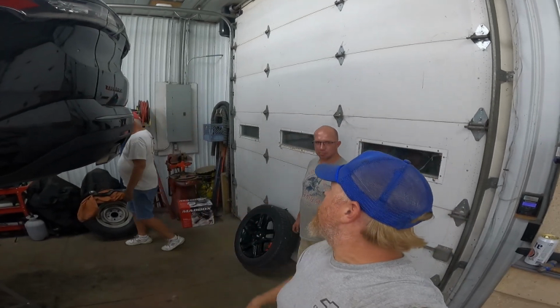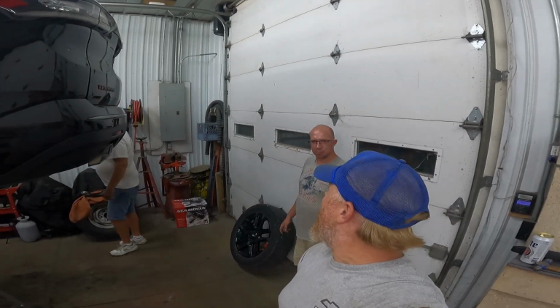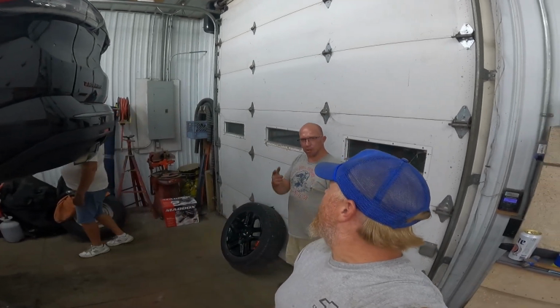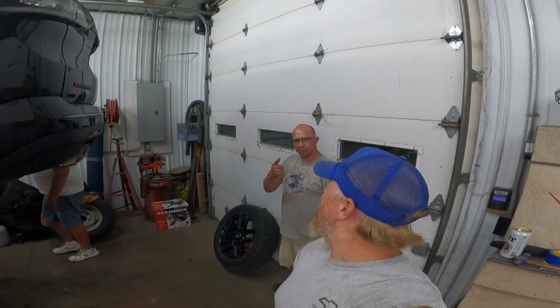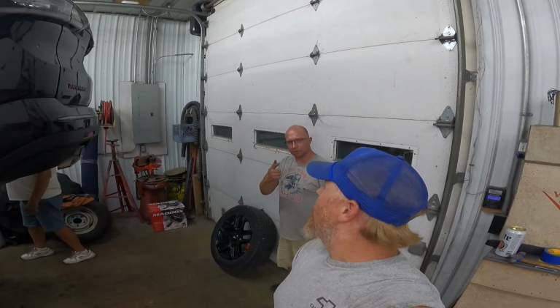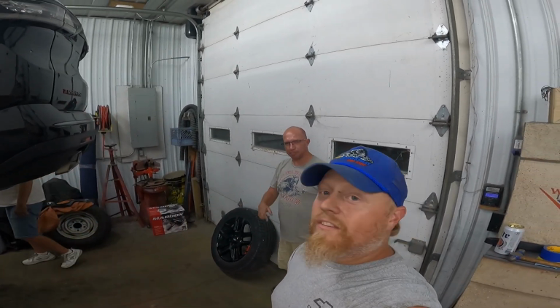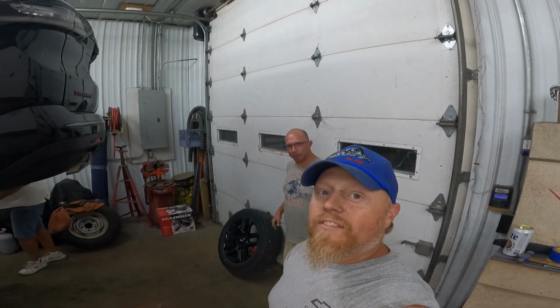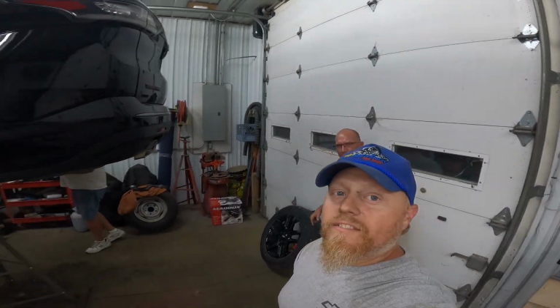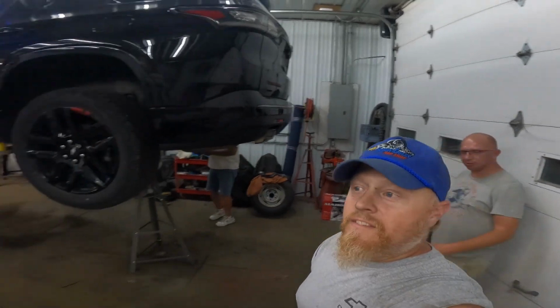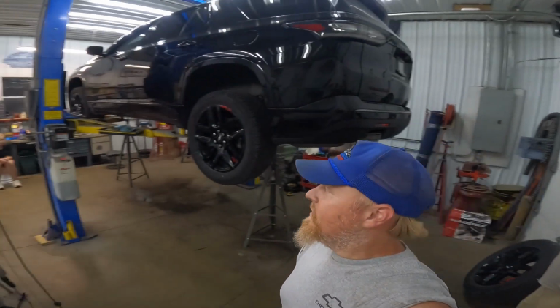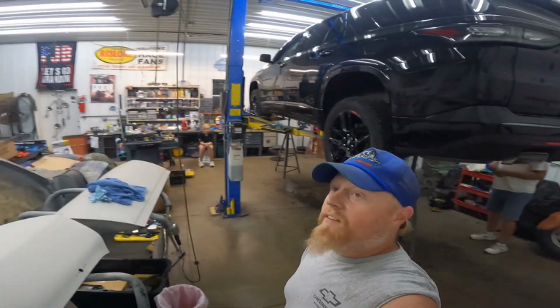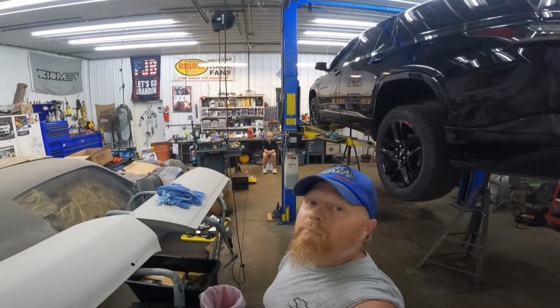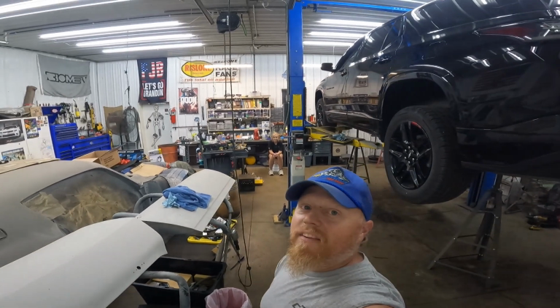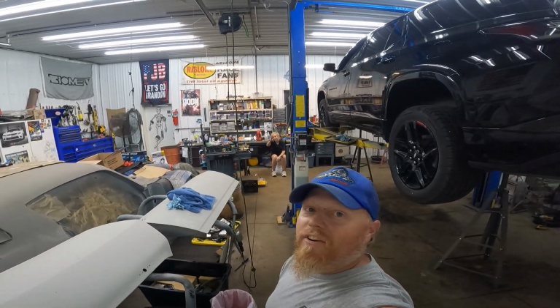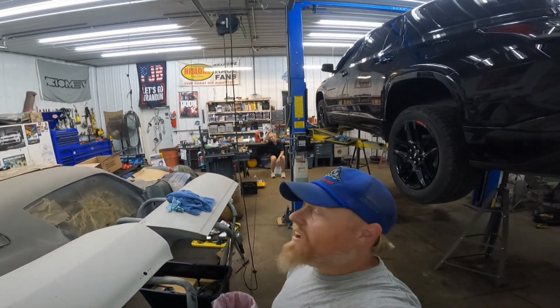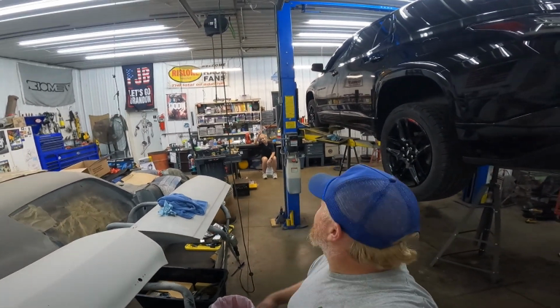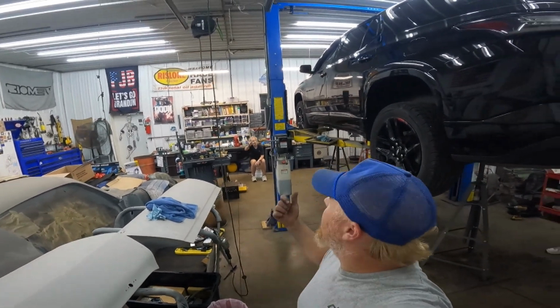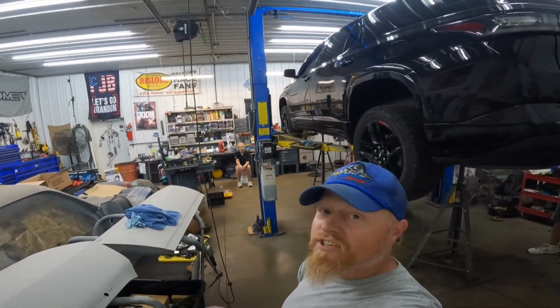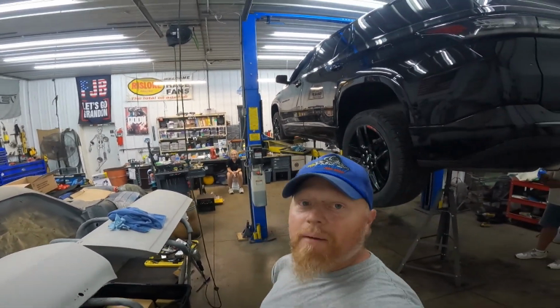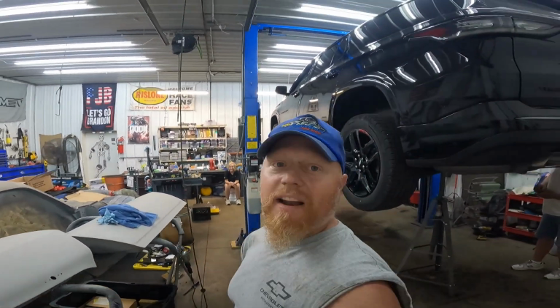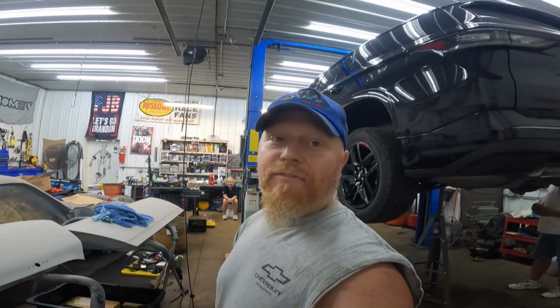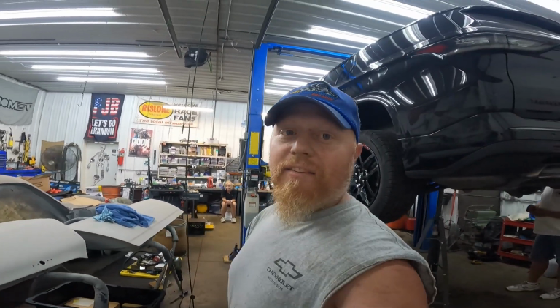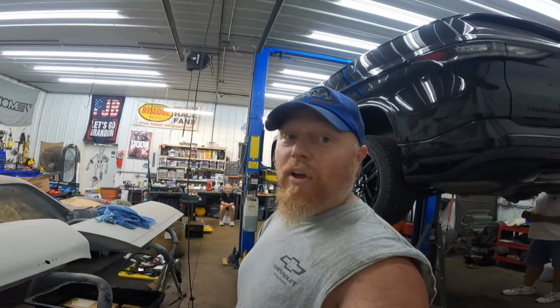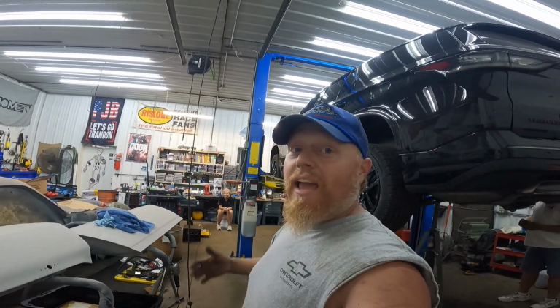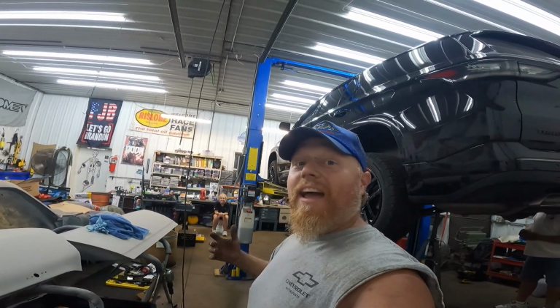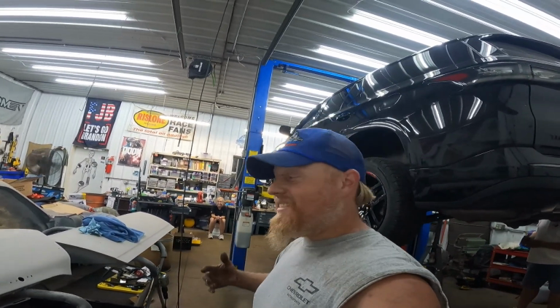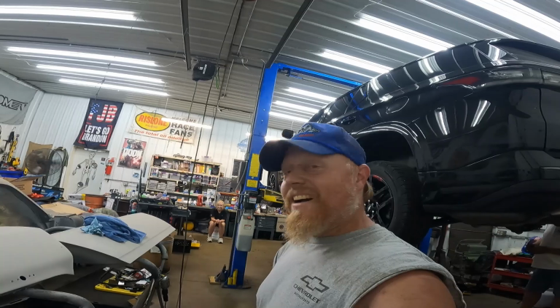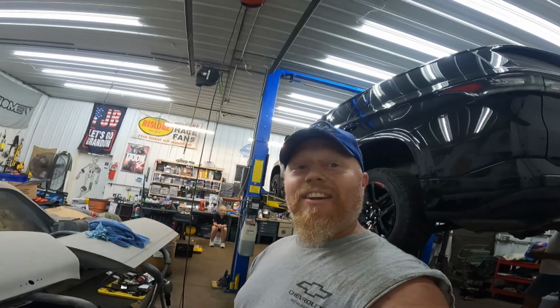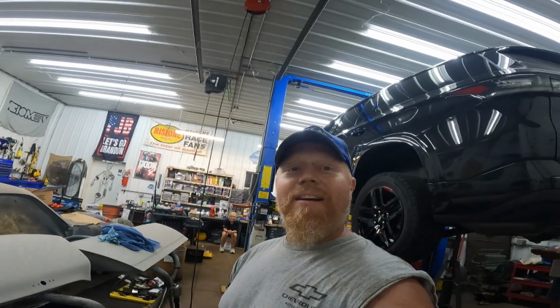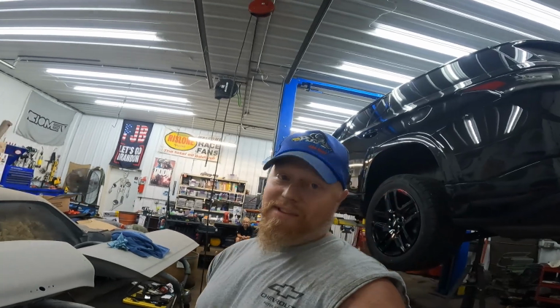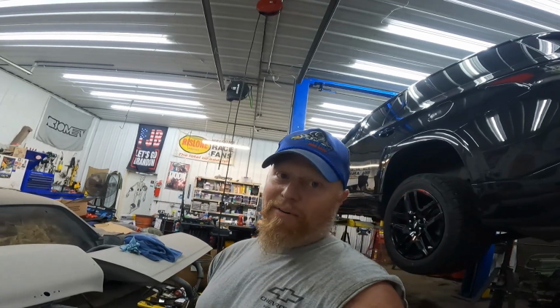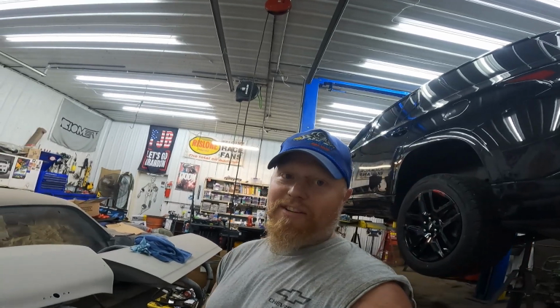I'm gonna post some other videos of stuff we're doing around the shop — go check that stuff out. There's Justin, there's my dad — say what's up, guys. Like, share, subscribe. There's my sister over there — this is her busted jalopy that I had to fix. Until next time, keep on wrenching.